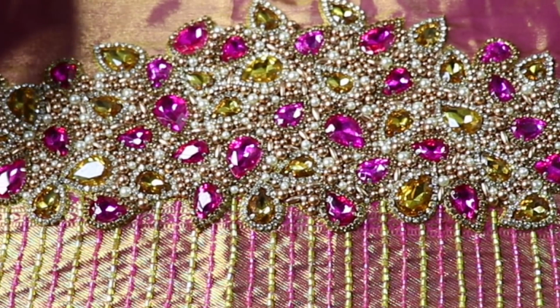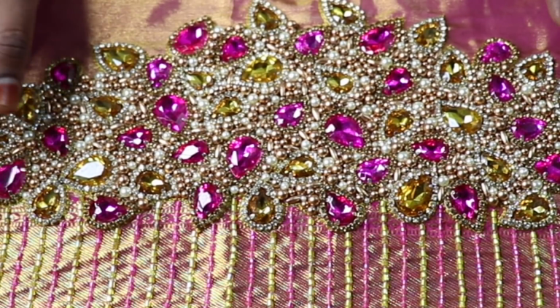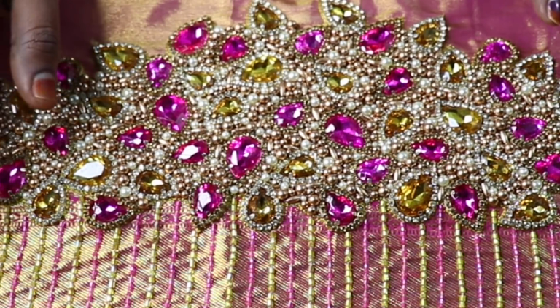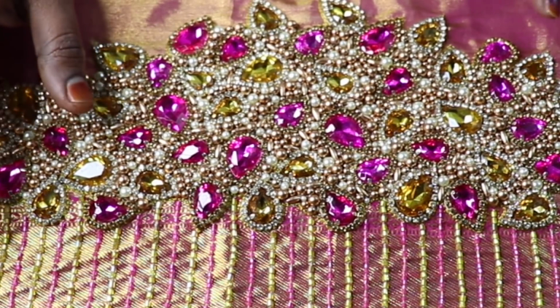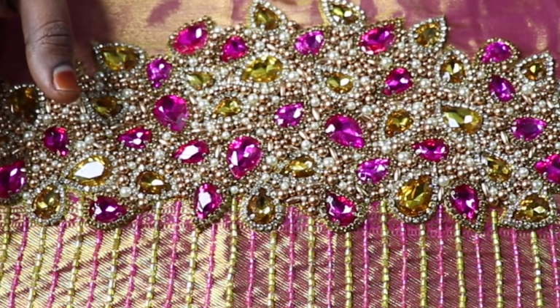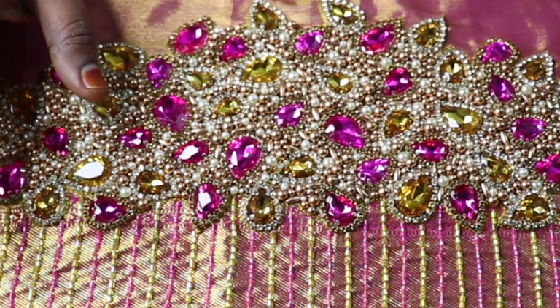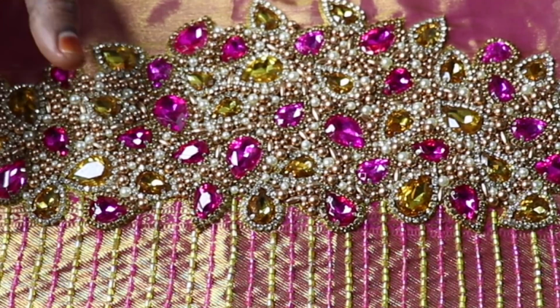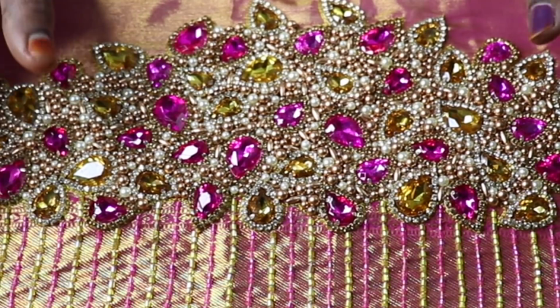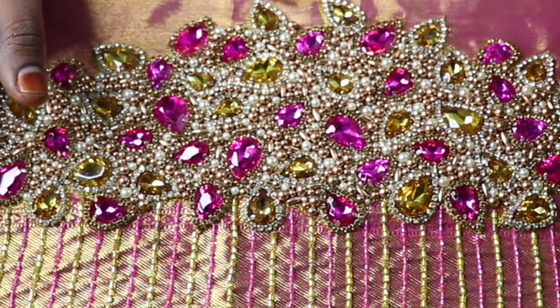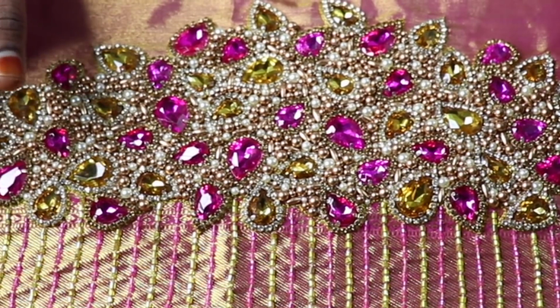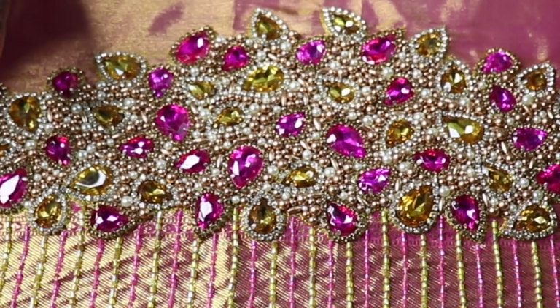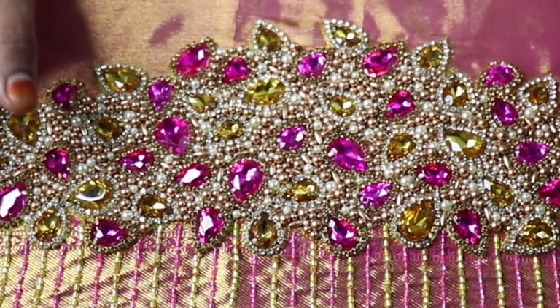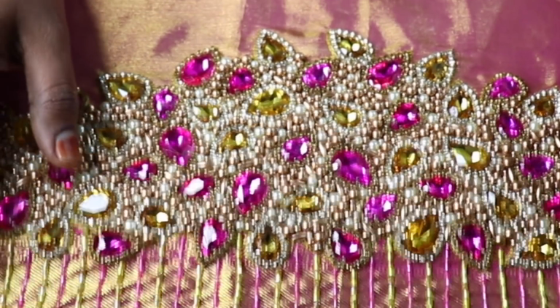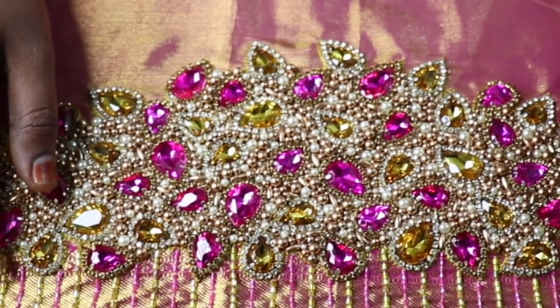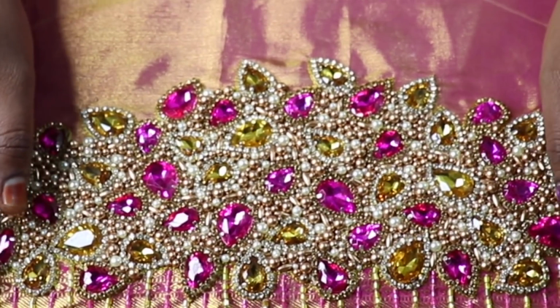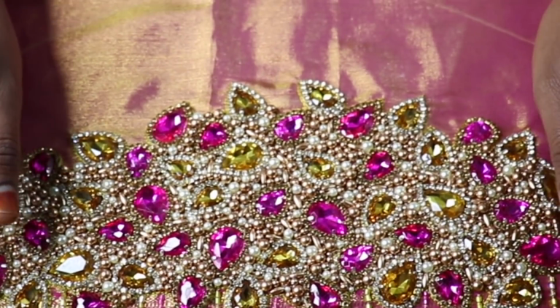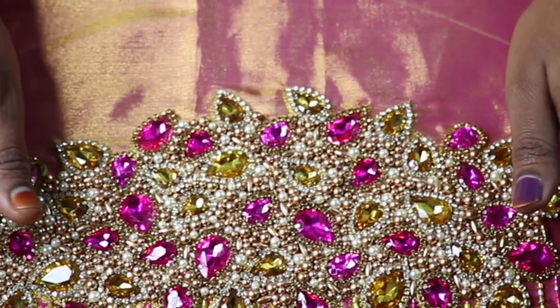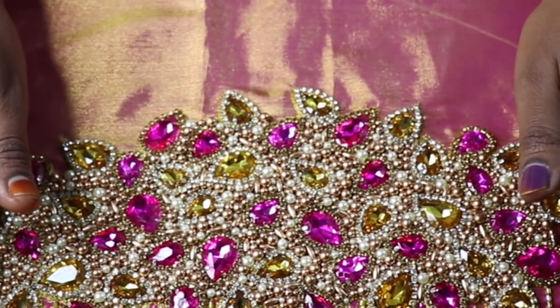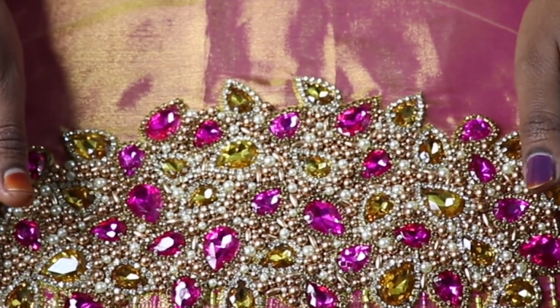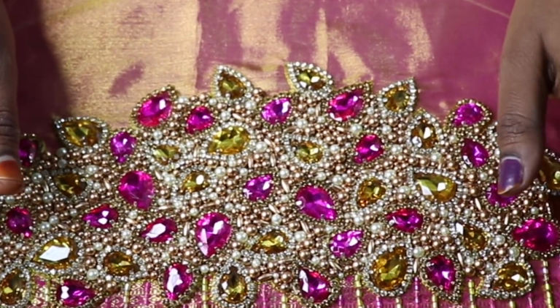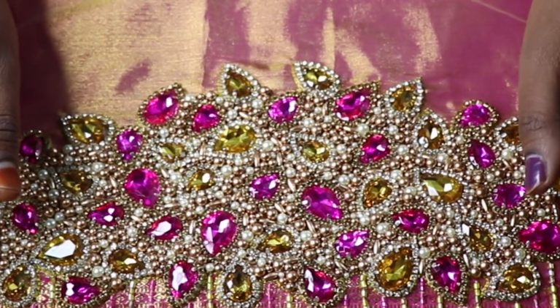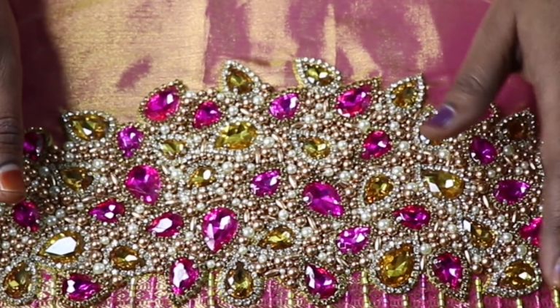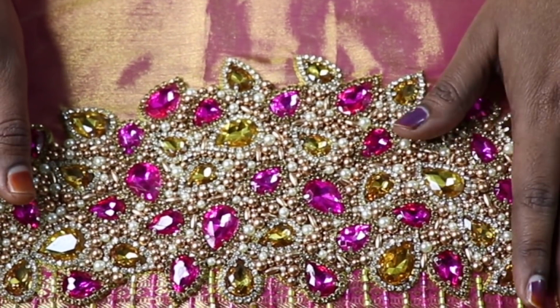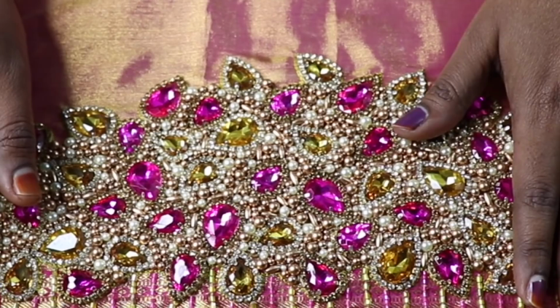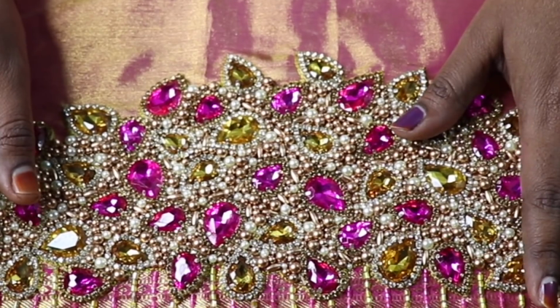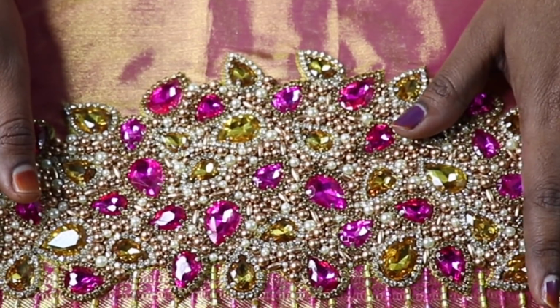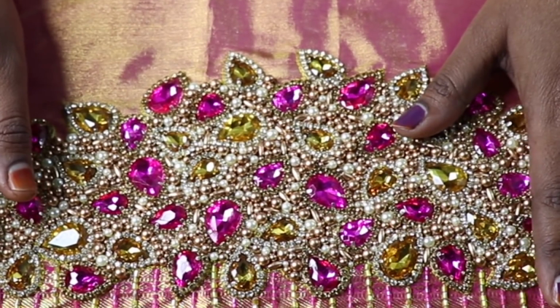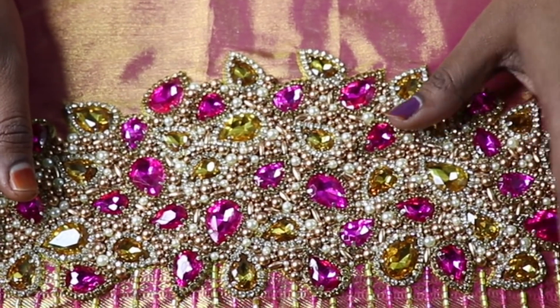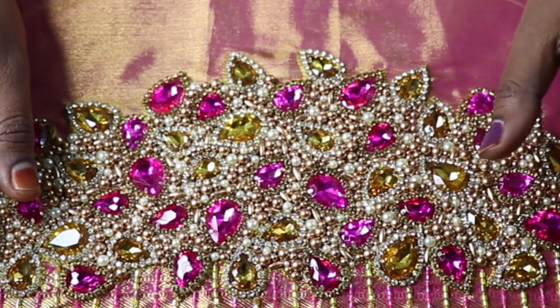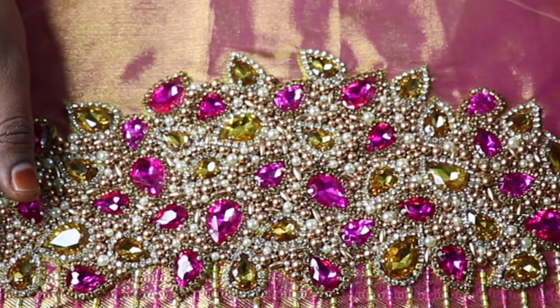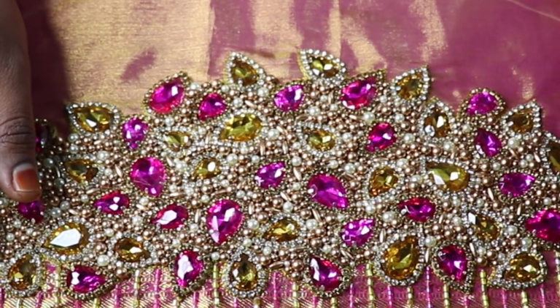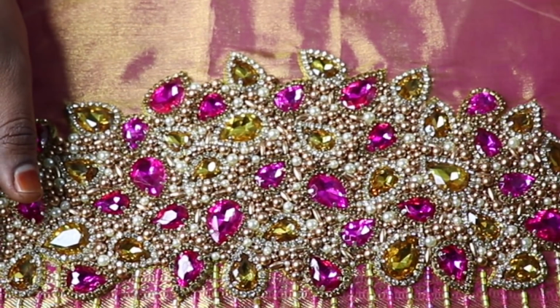We have to do a bridal blouse with a different design. This is a unique and different blouse — it needs to stand out from the ordinary.